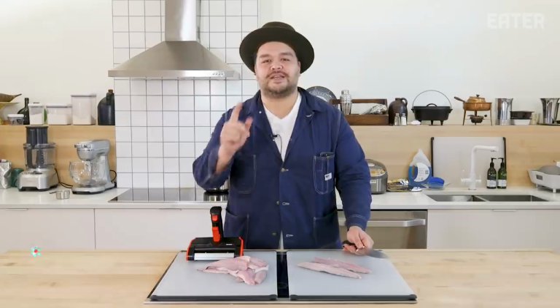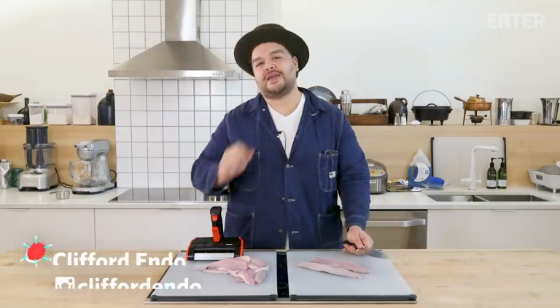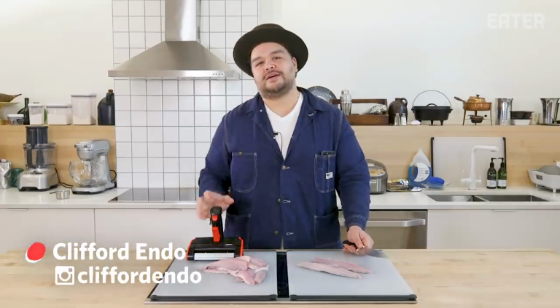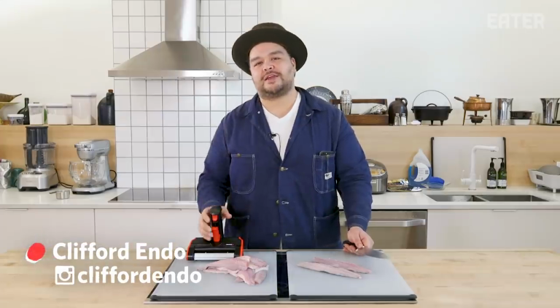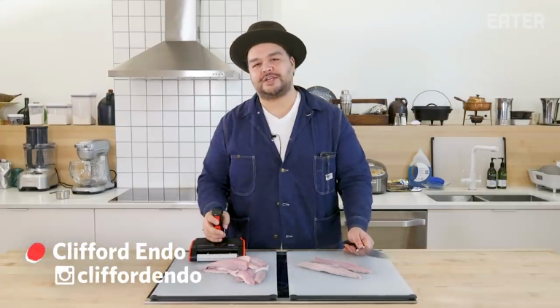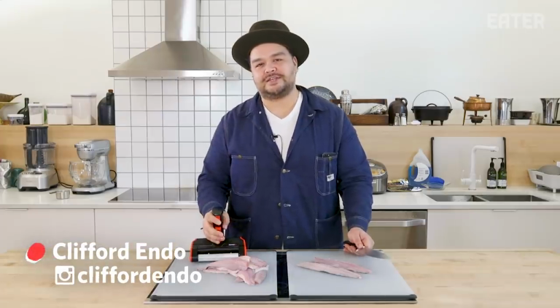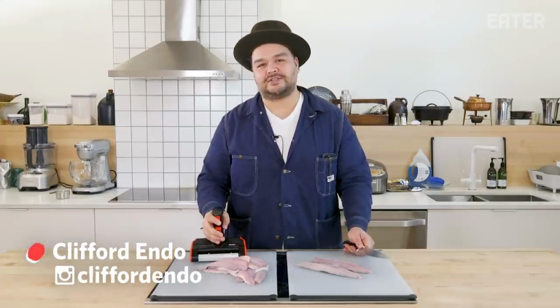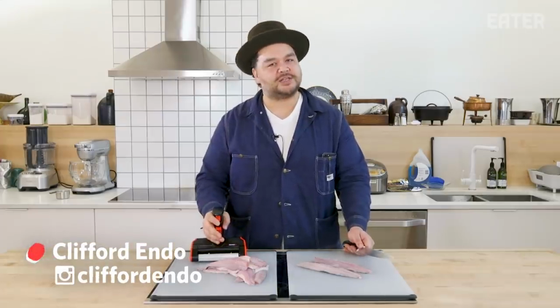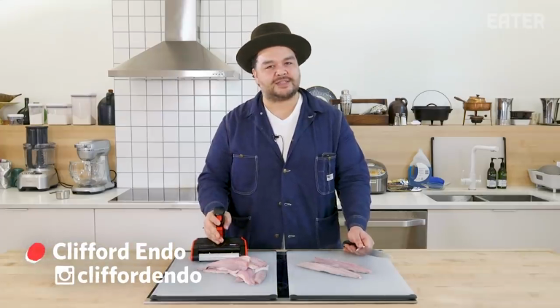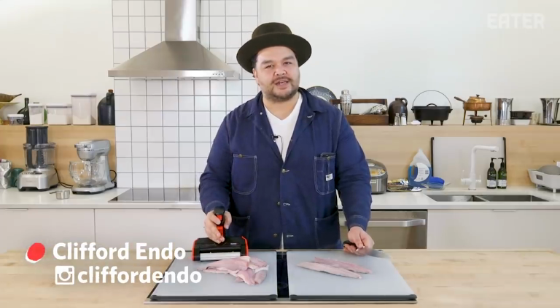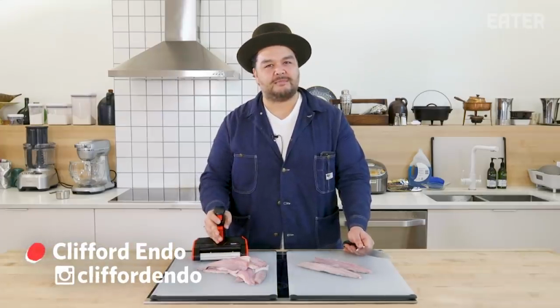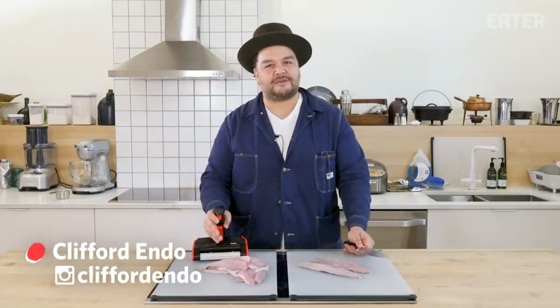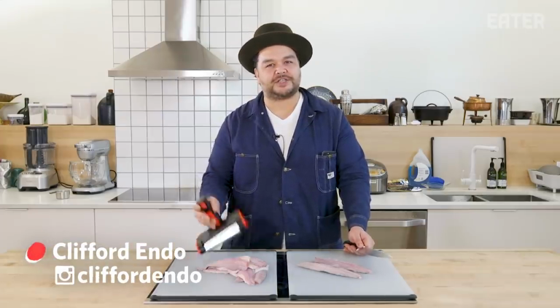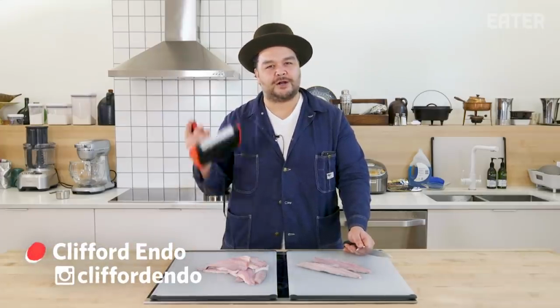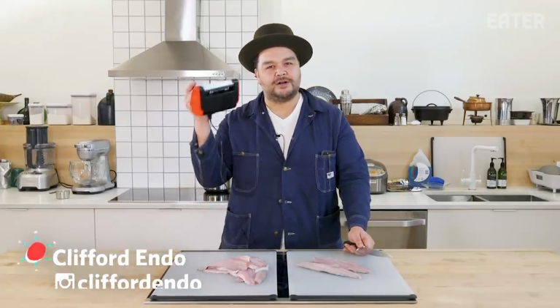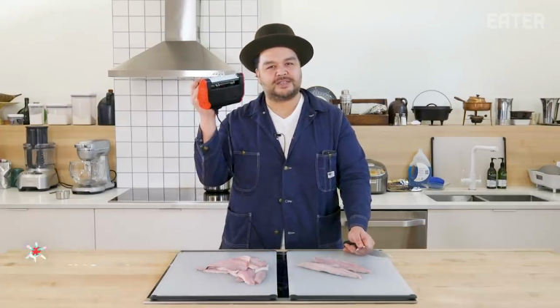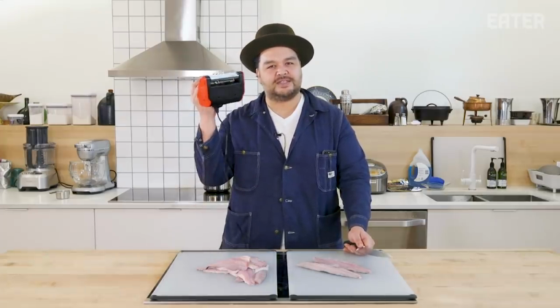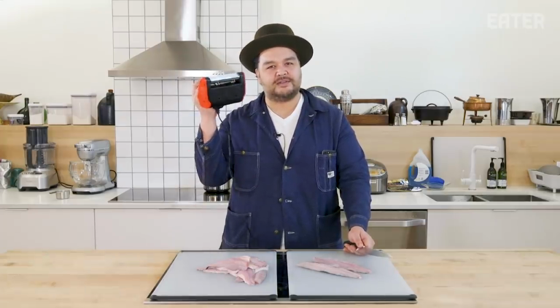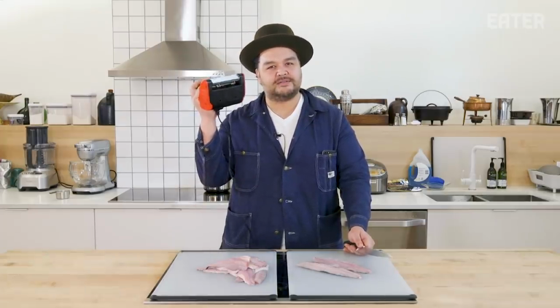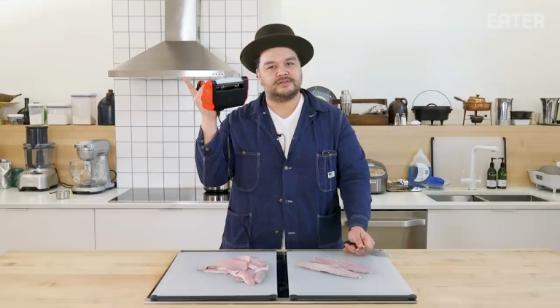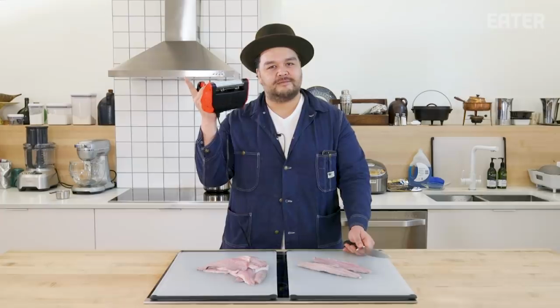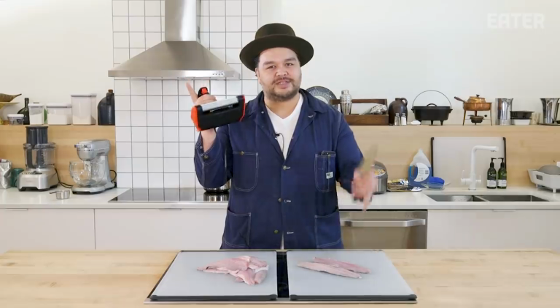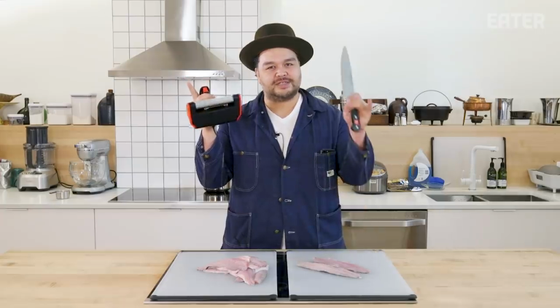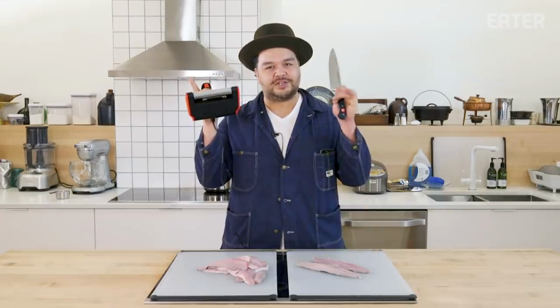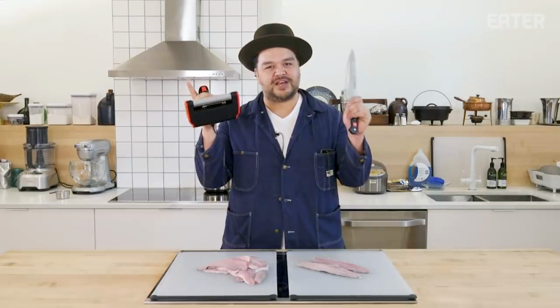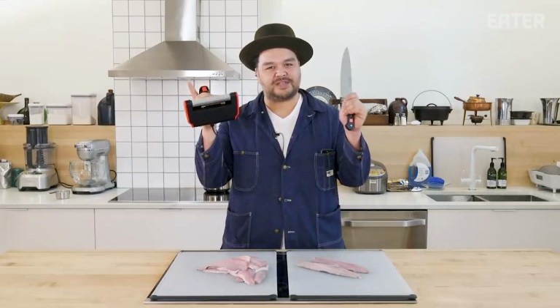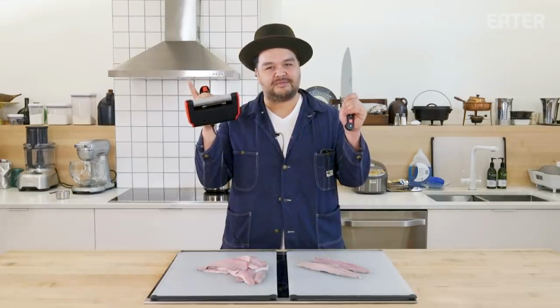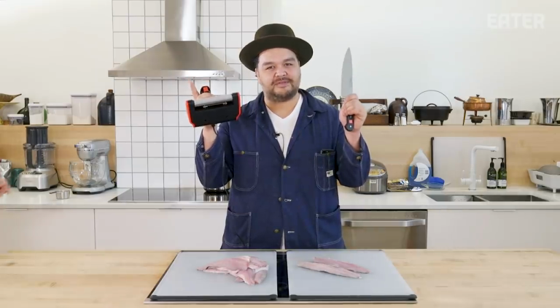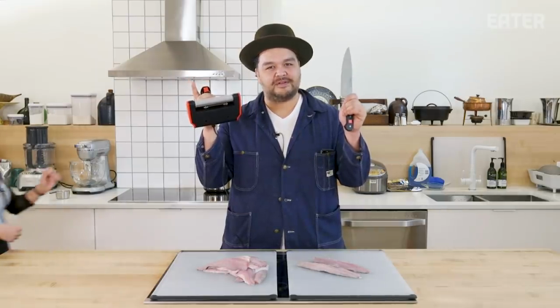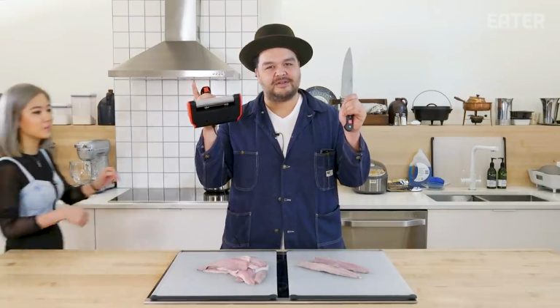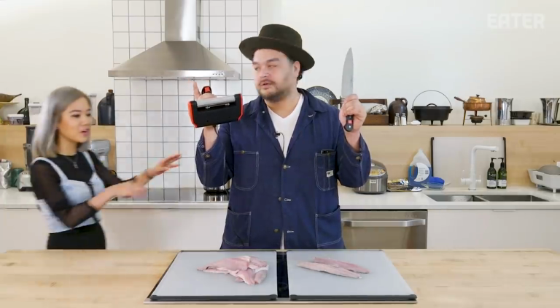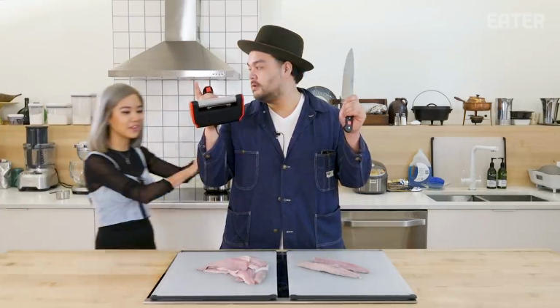Today on Kitchen Gadgets, we're testing the automatic fish skinner, Skins It, versus a chef's knife. Sorry, Cliff.